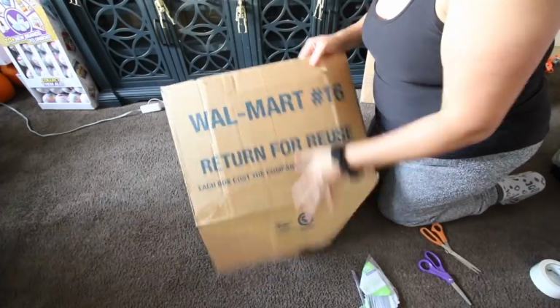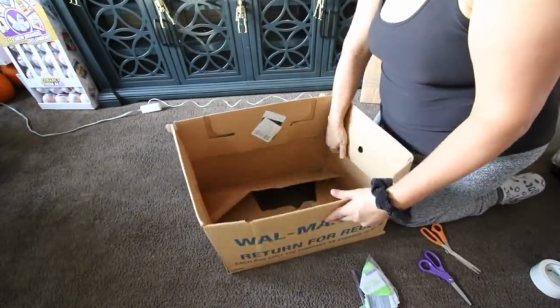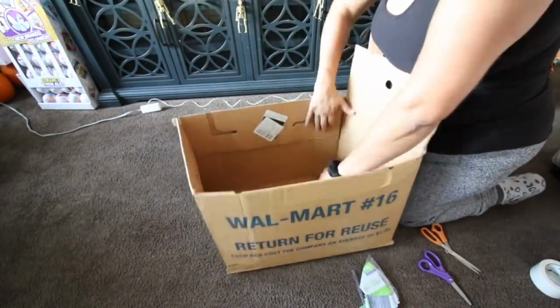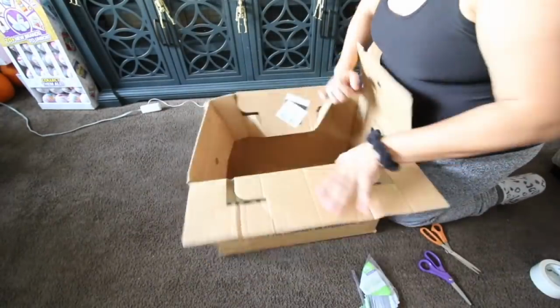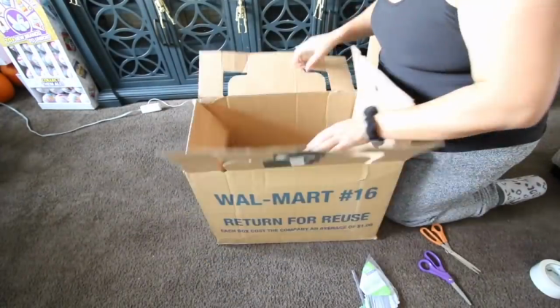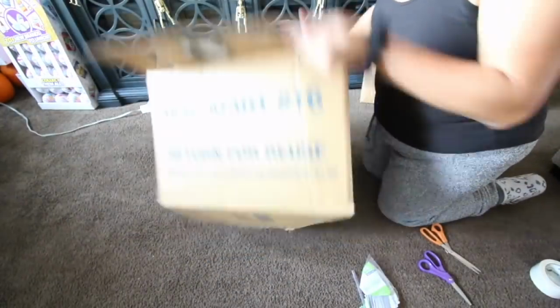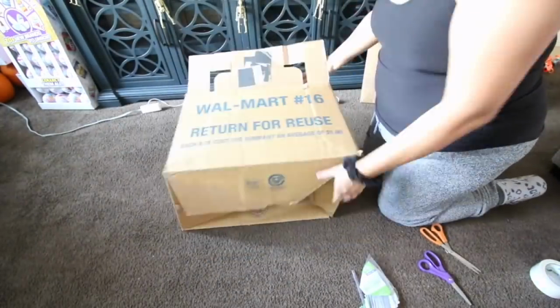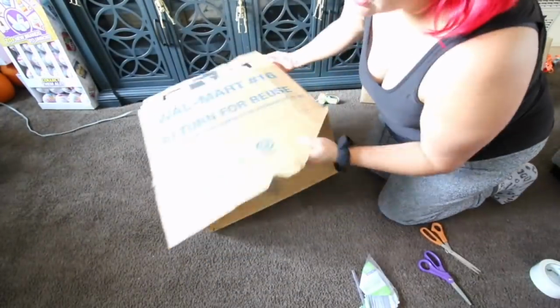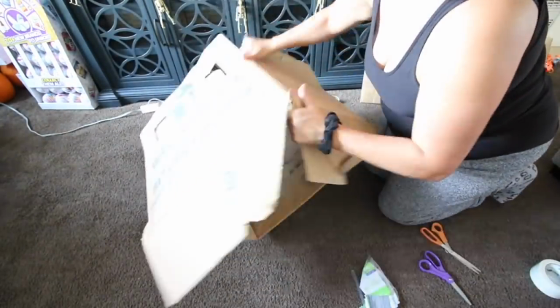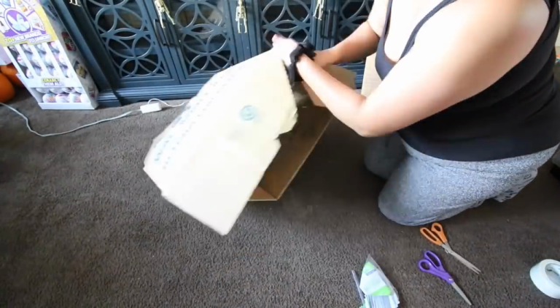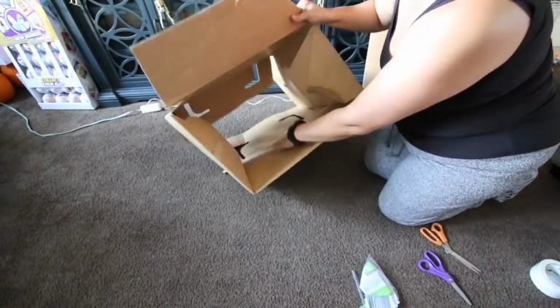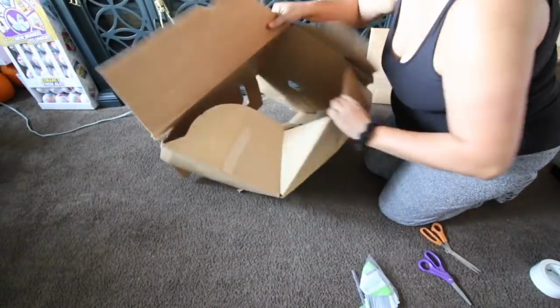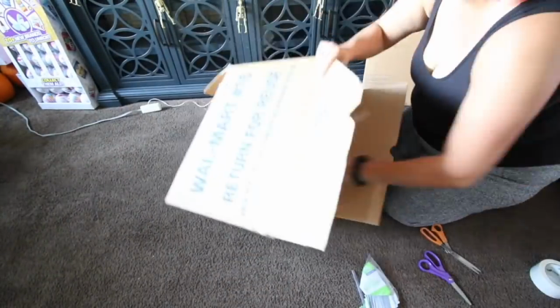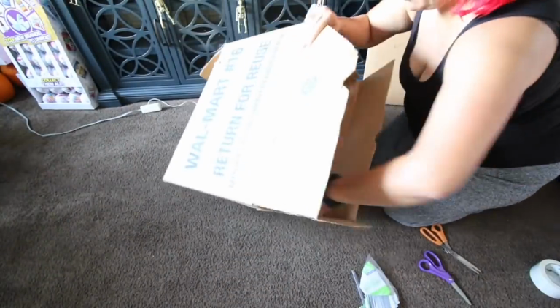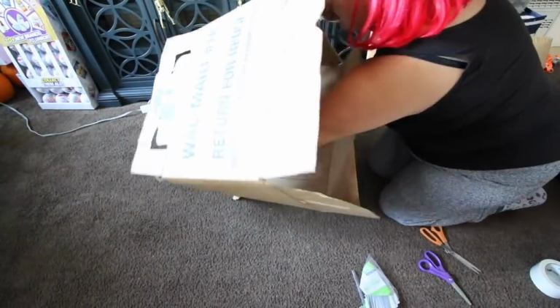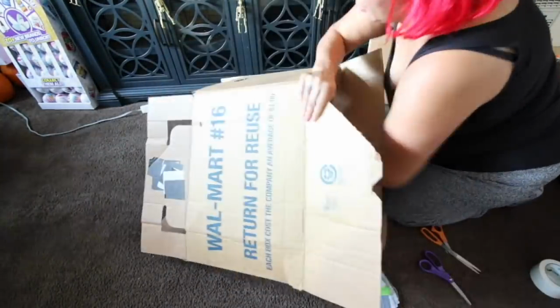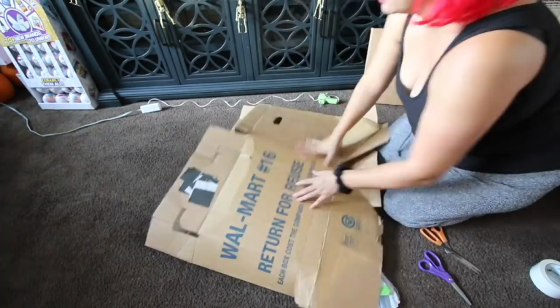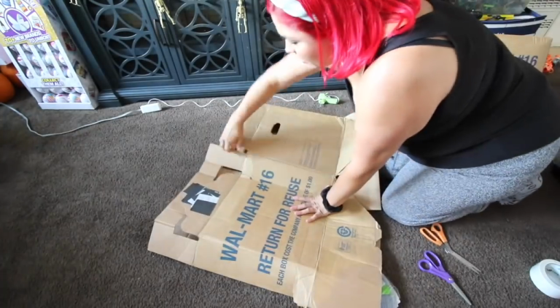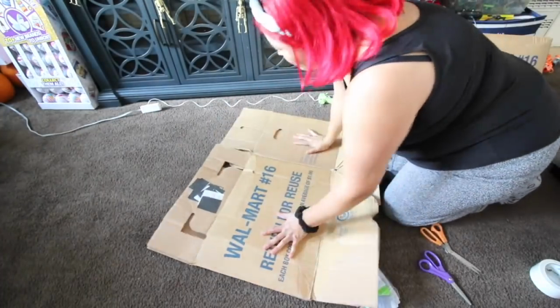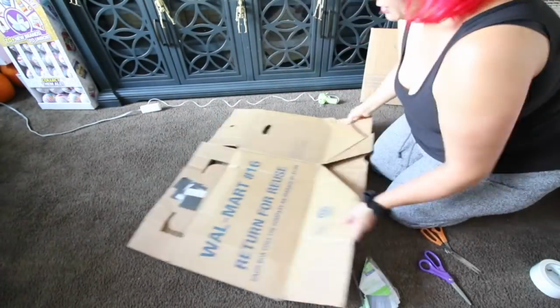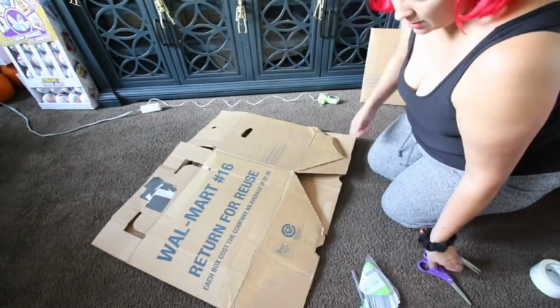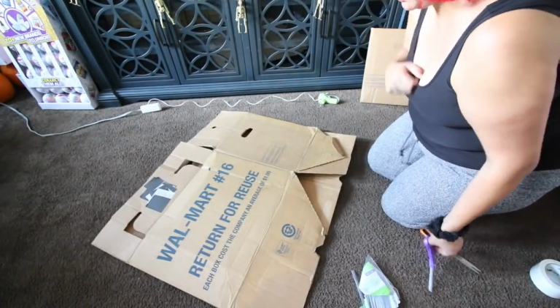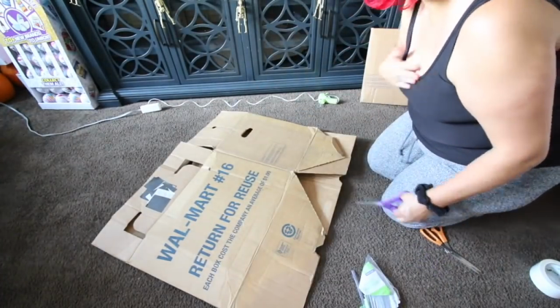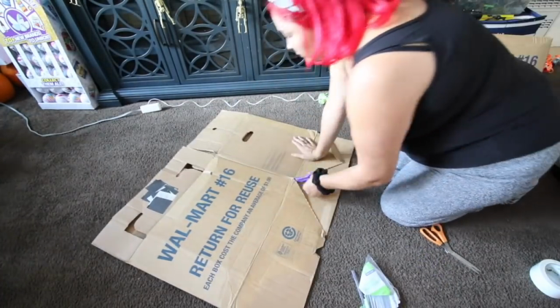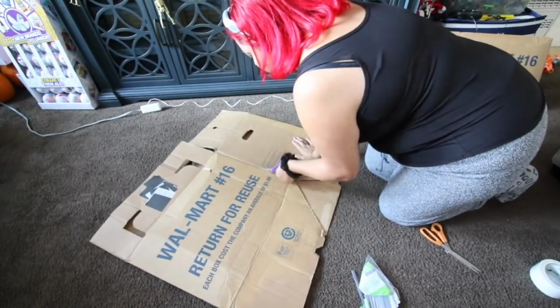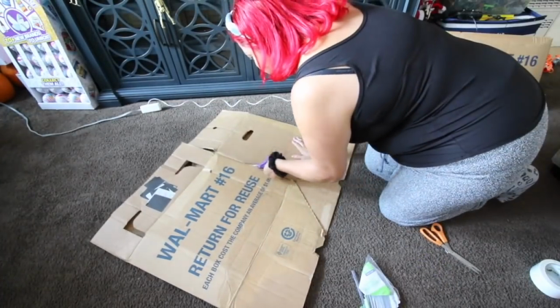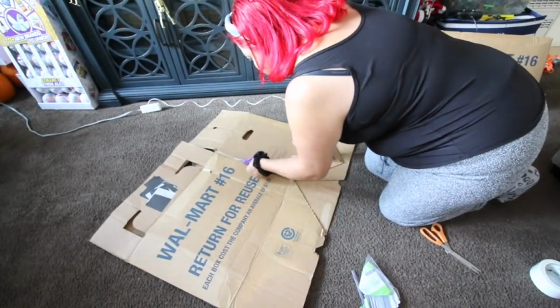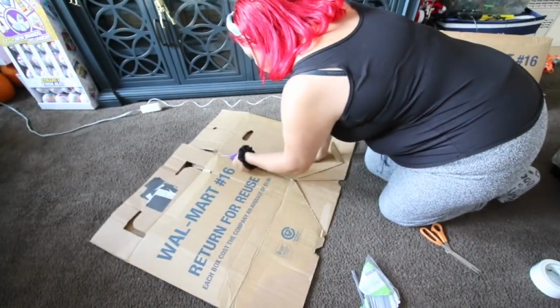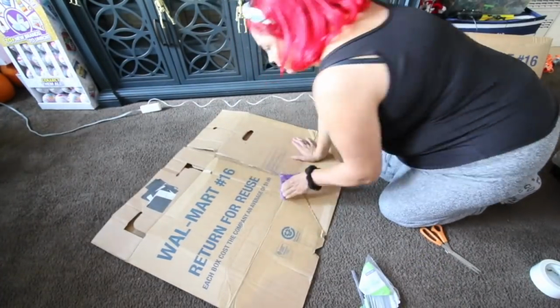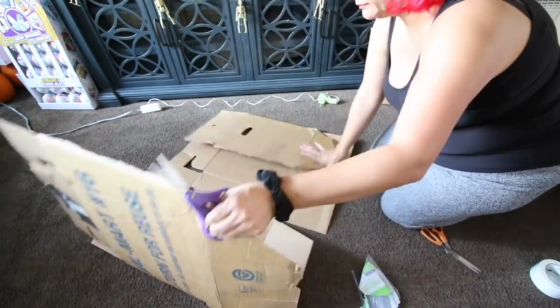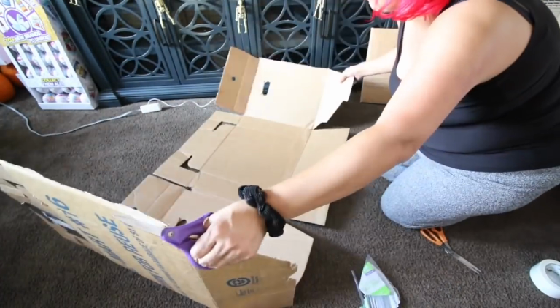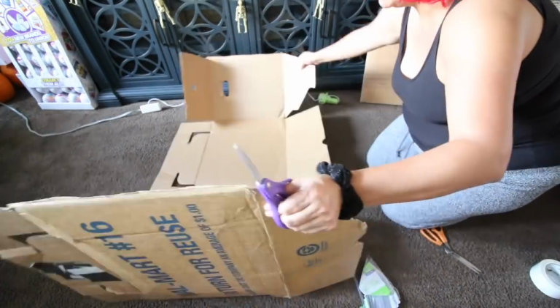Hi, everybody. Welcome back to our channel. Today, I am making a DIY Halloween costume.